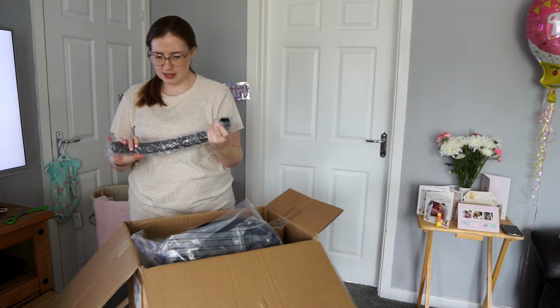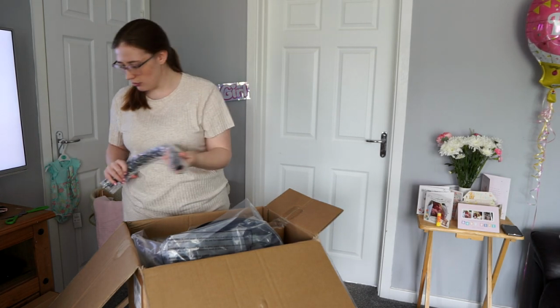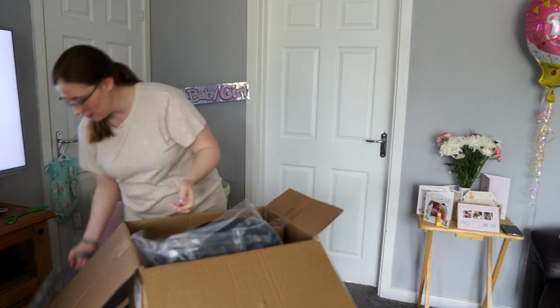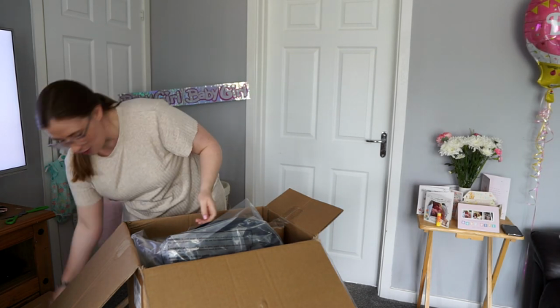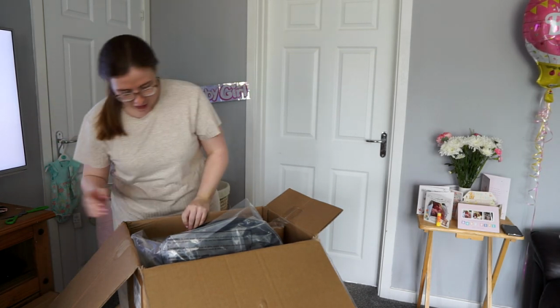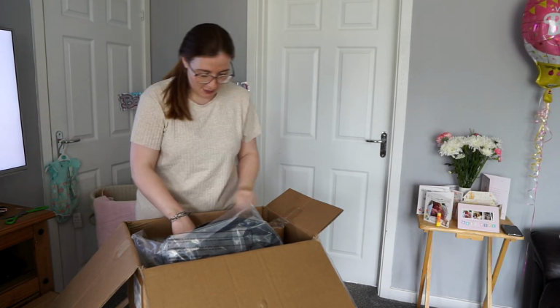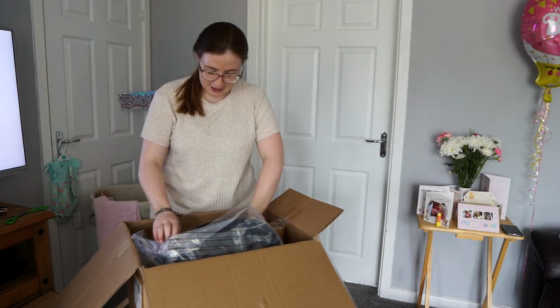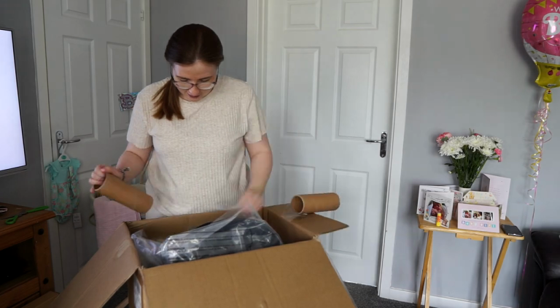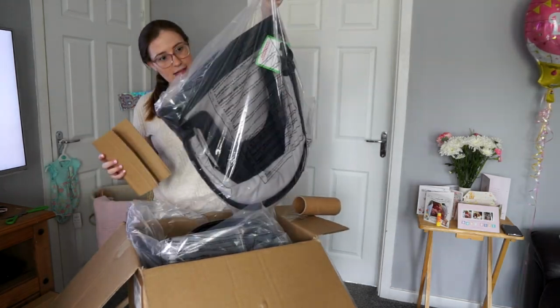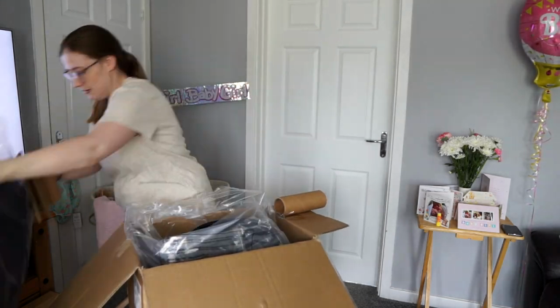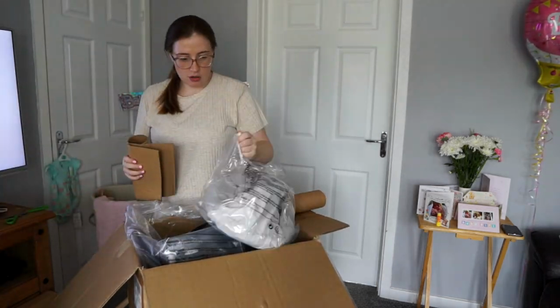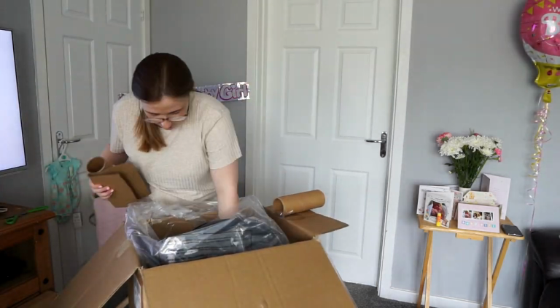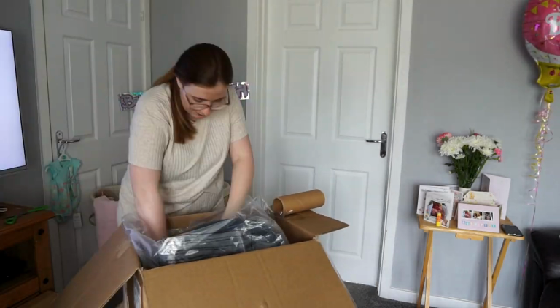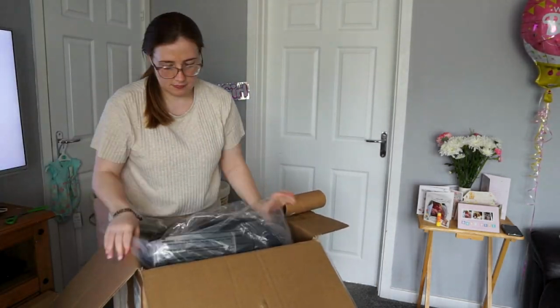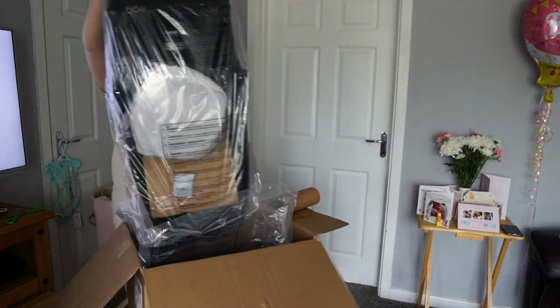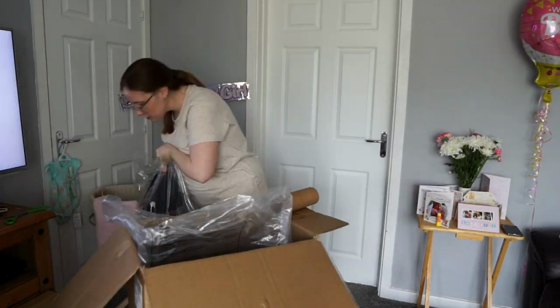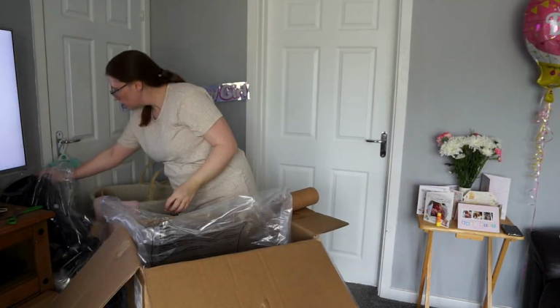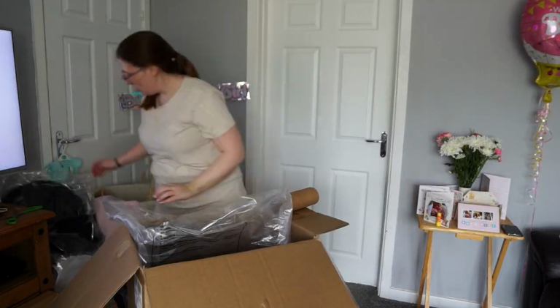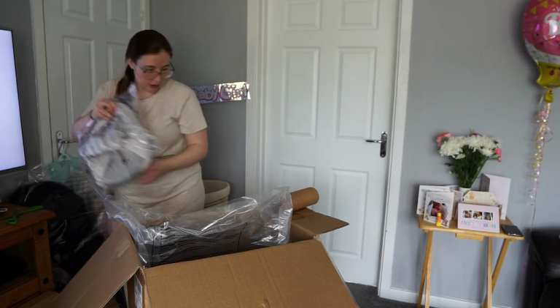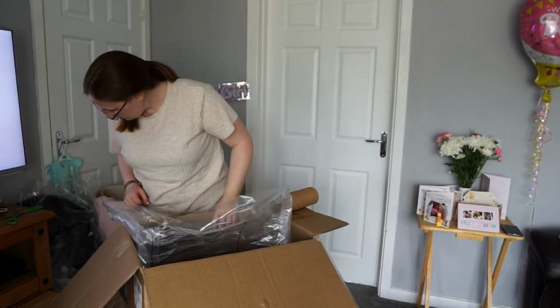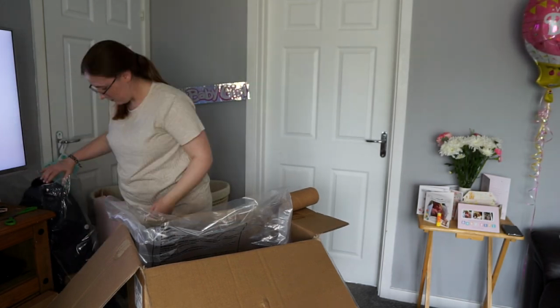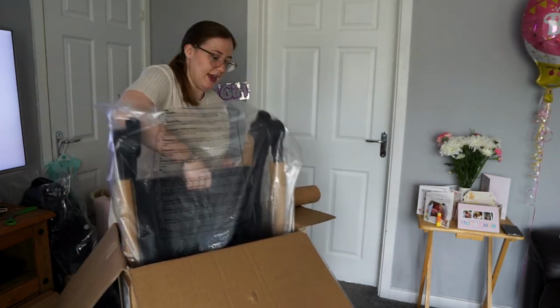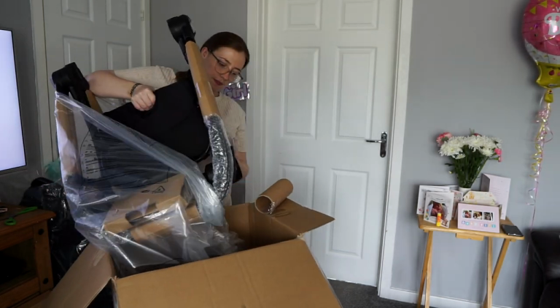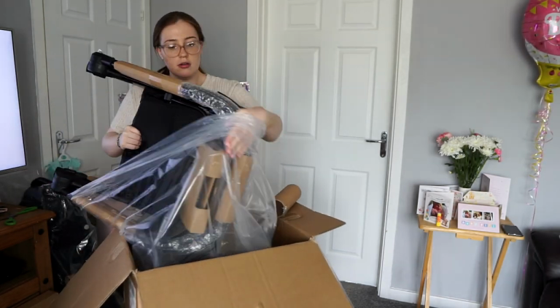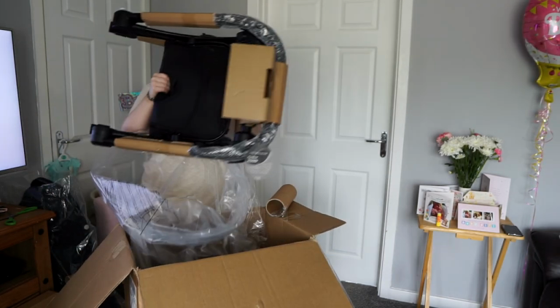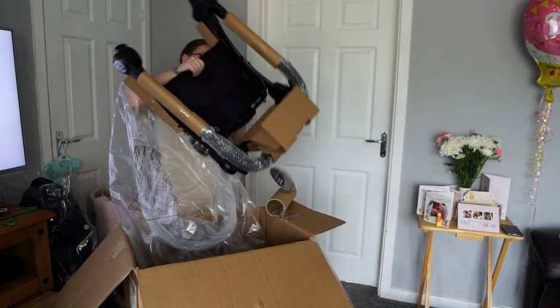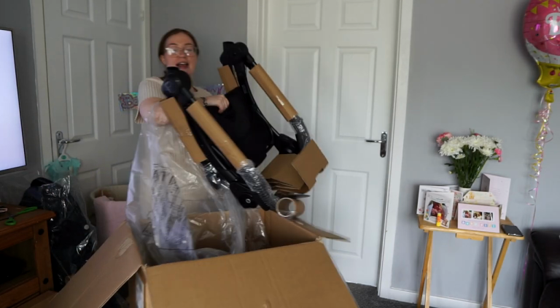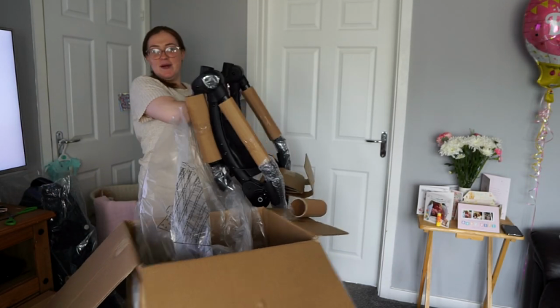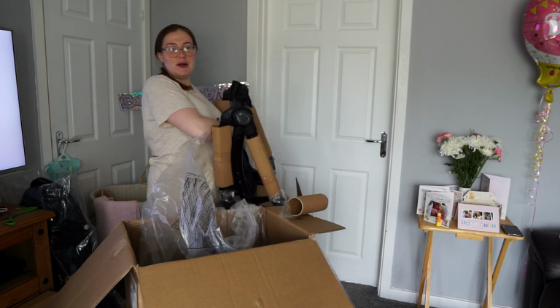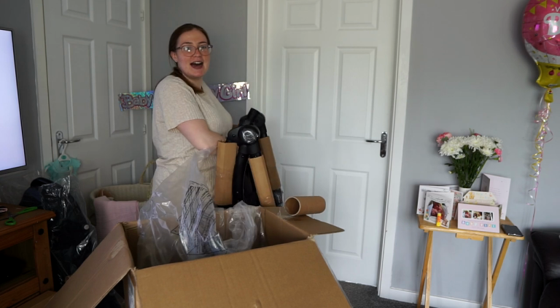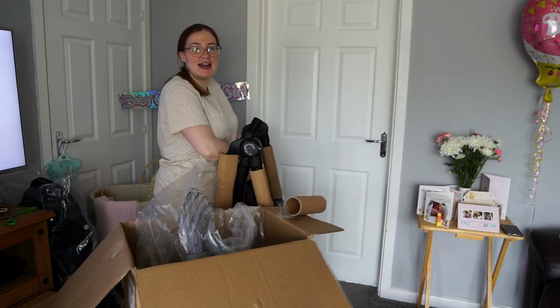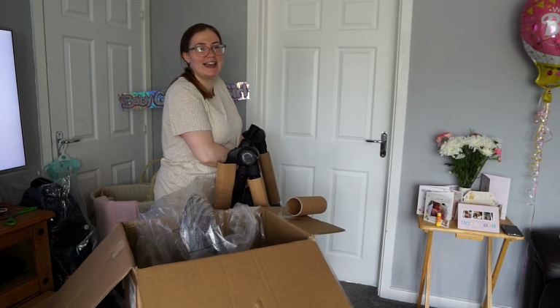I think that's for the other bit. I don't even remember how to put it up and down, never mind together.